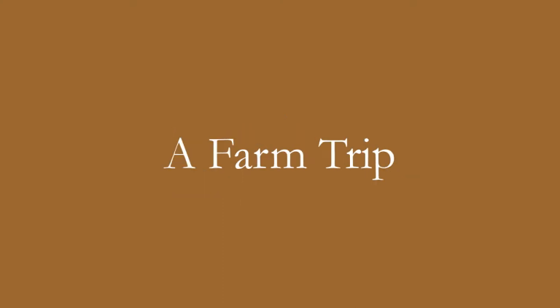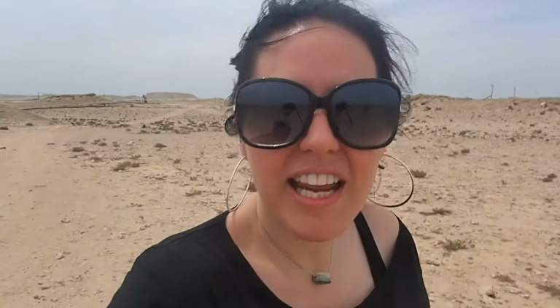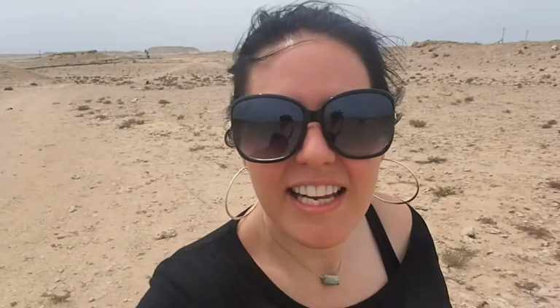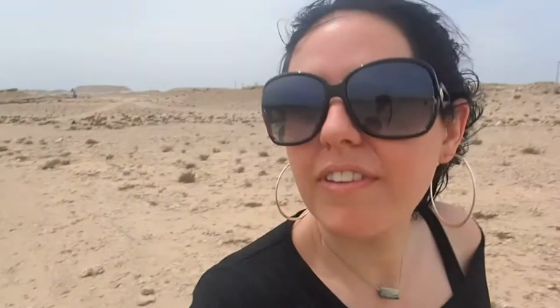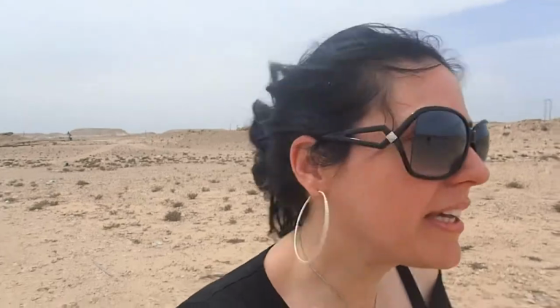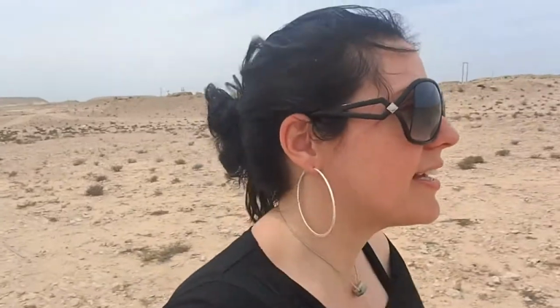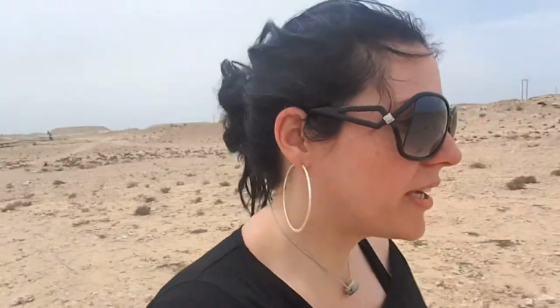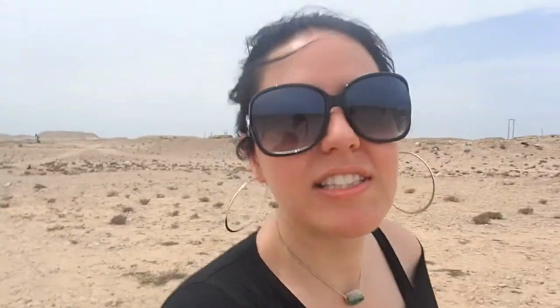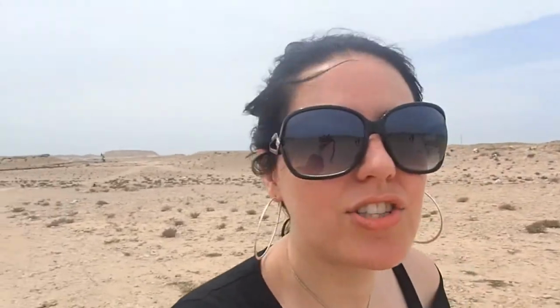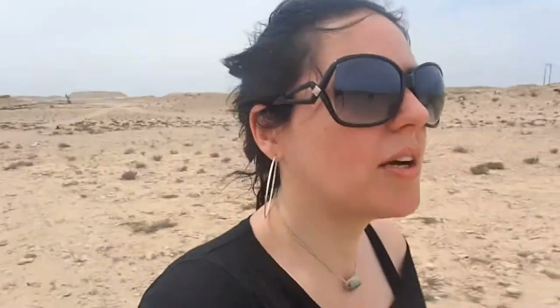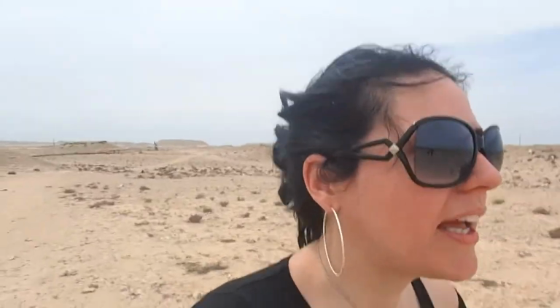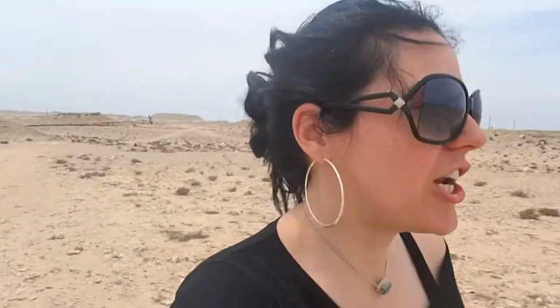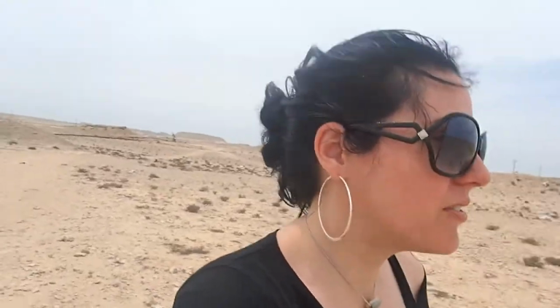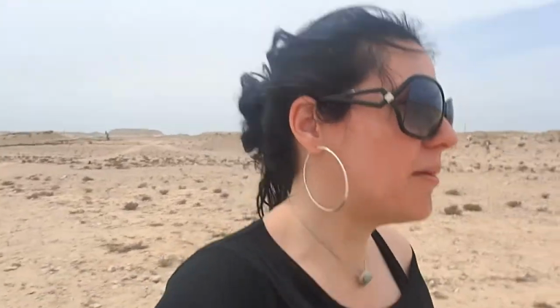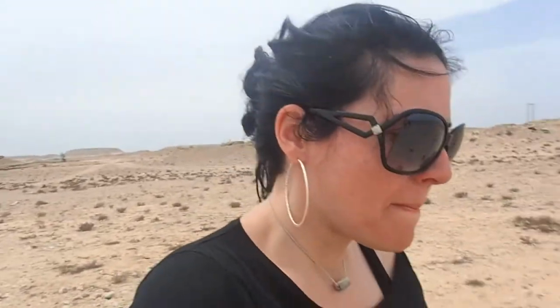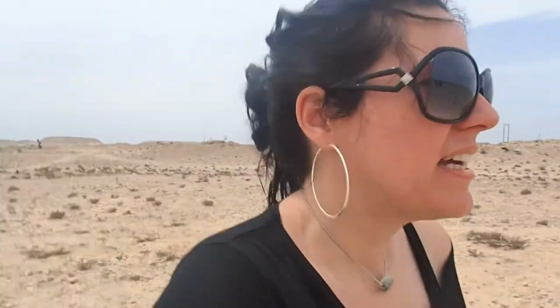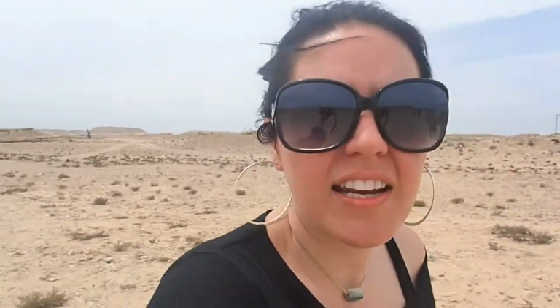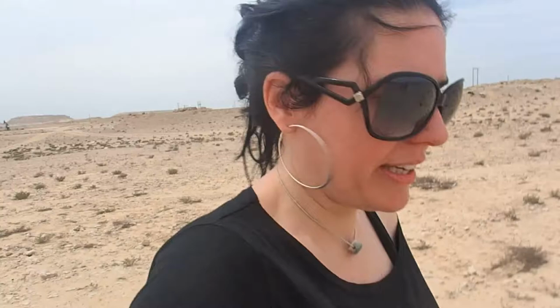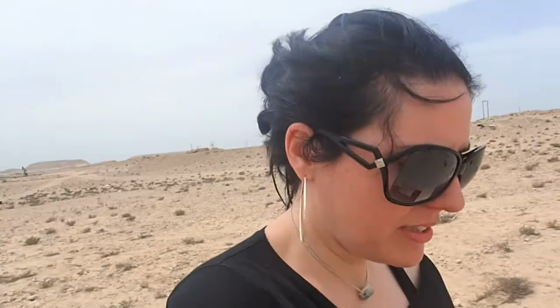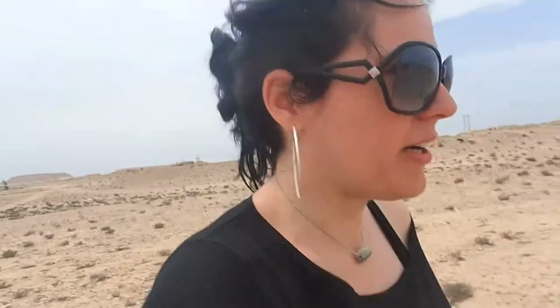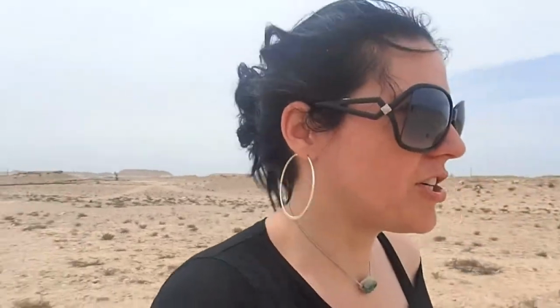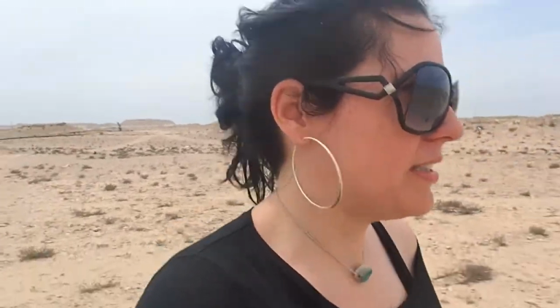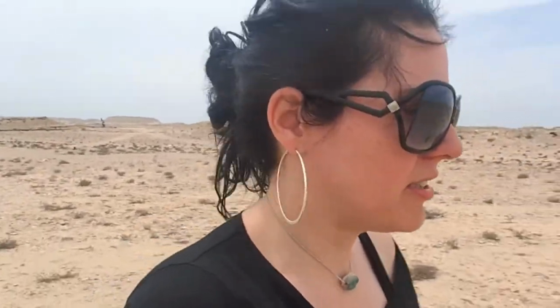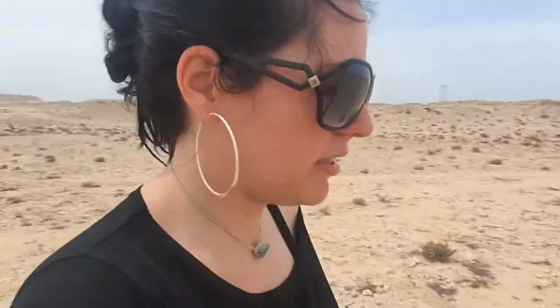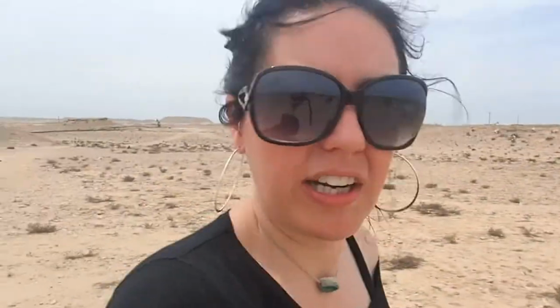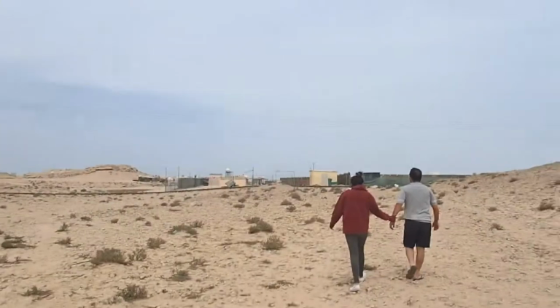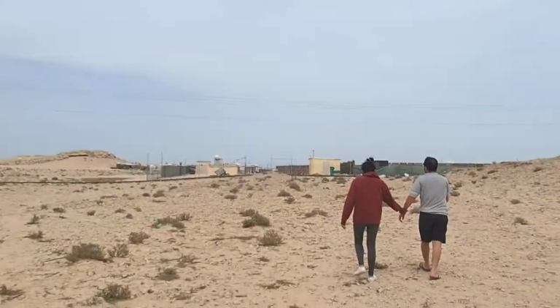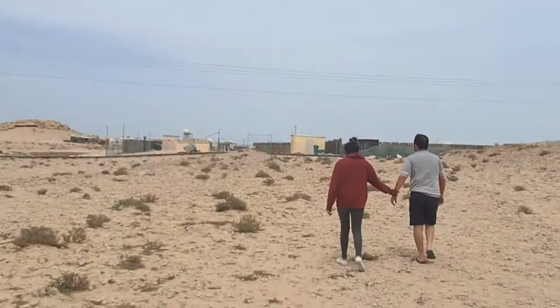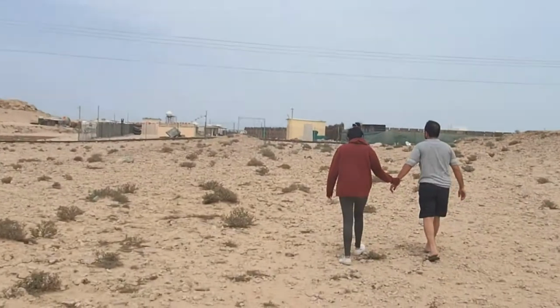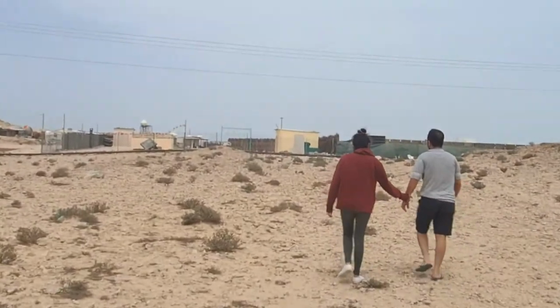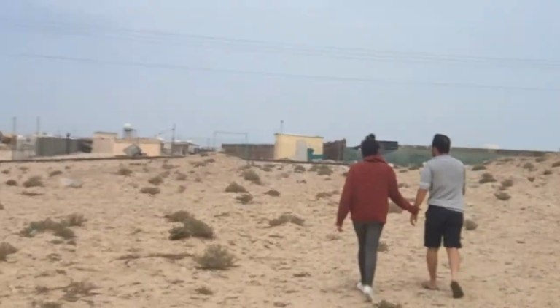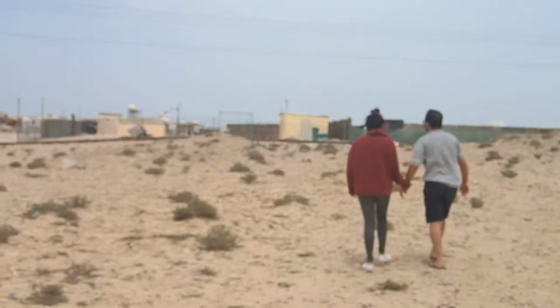So today is day two of camping and we decided to take a walk and check out — it's not a neighboring camp, we're not really sure what it is, but there's some buildings over here. This is where we're headed. Over there.